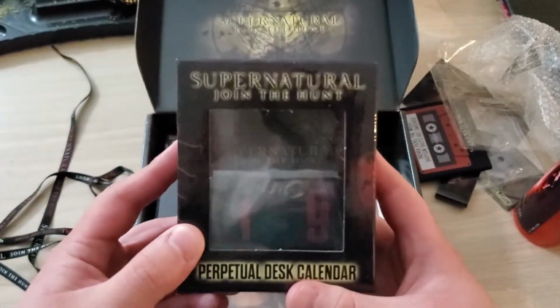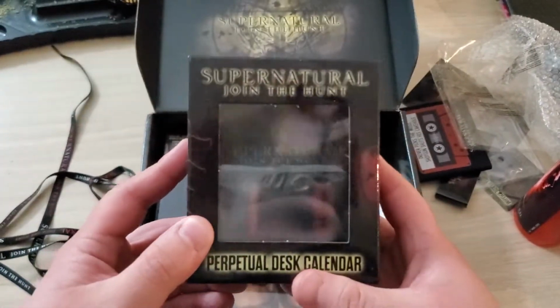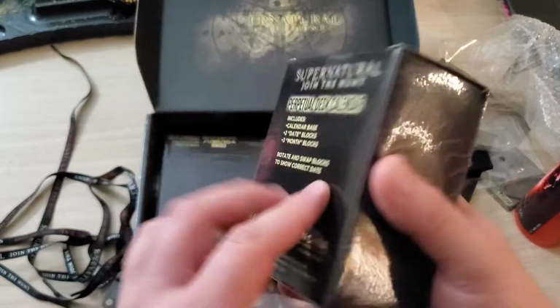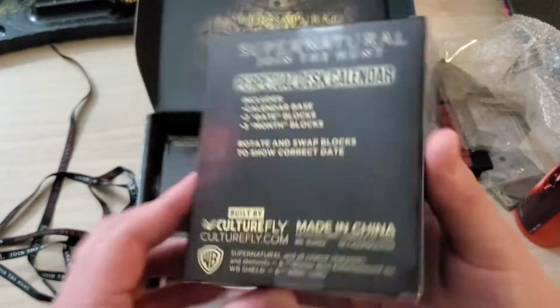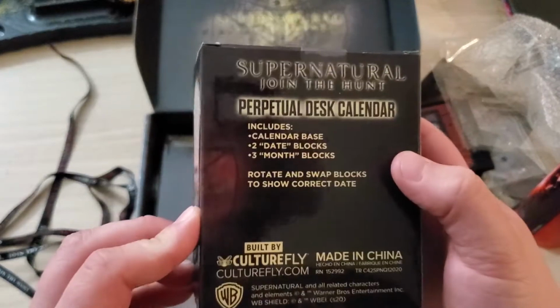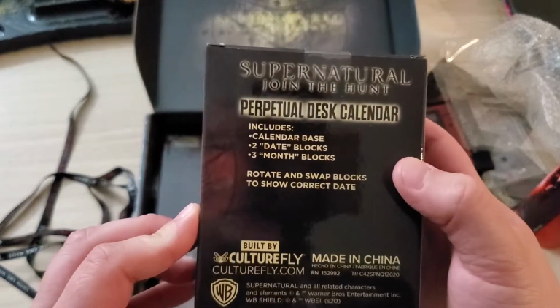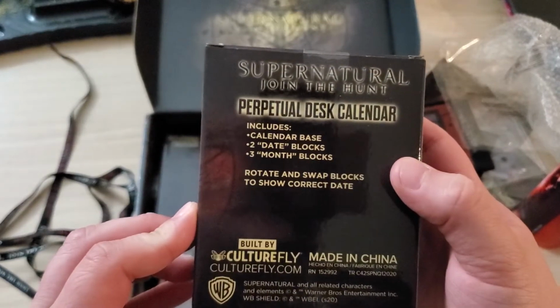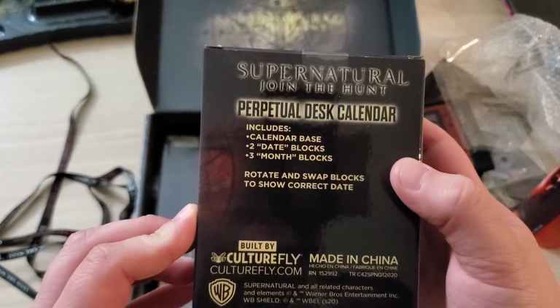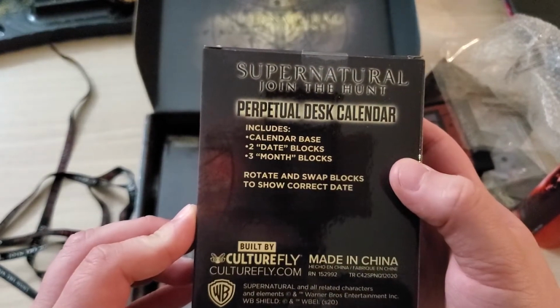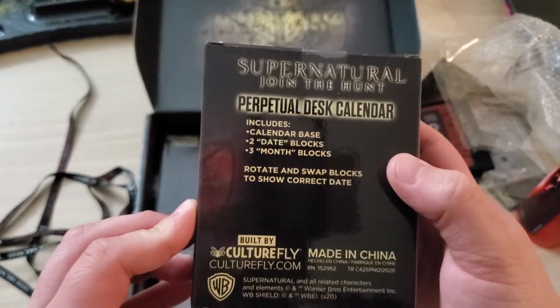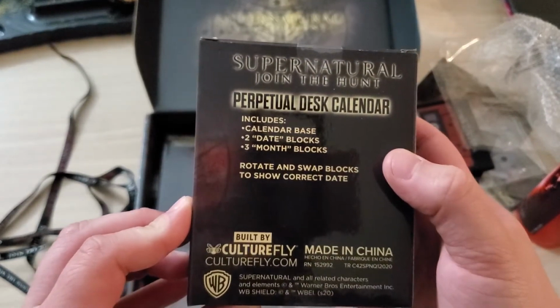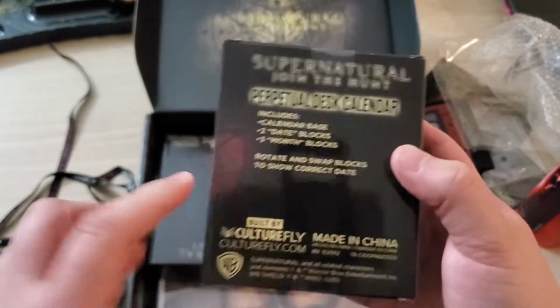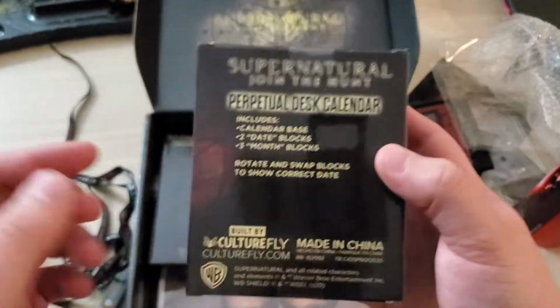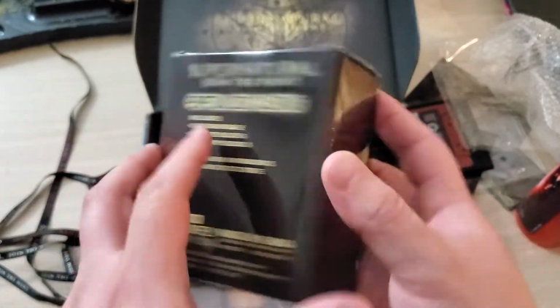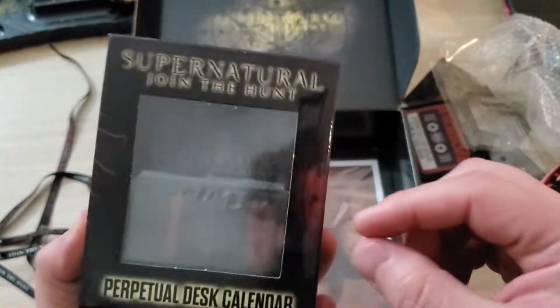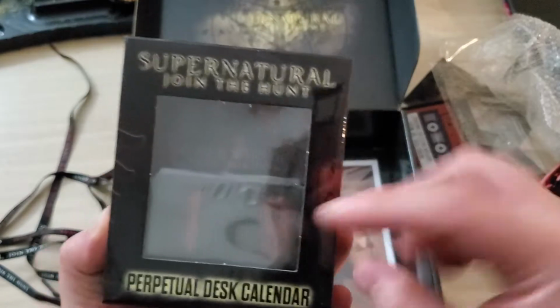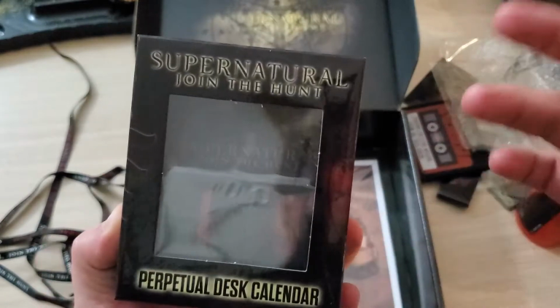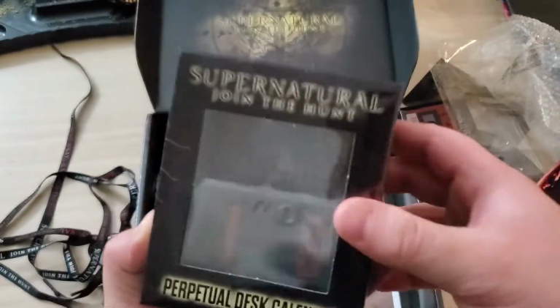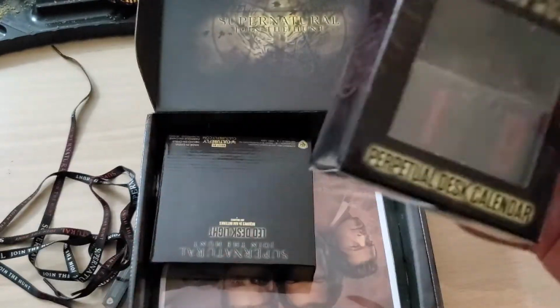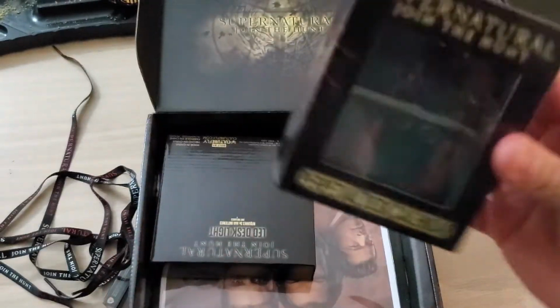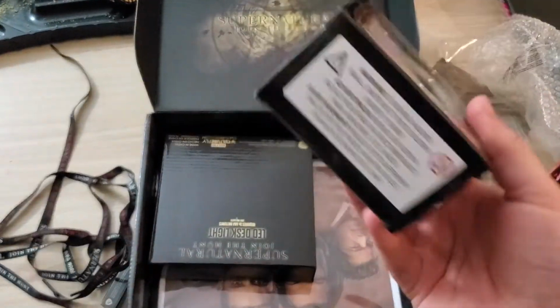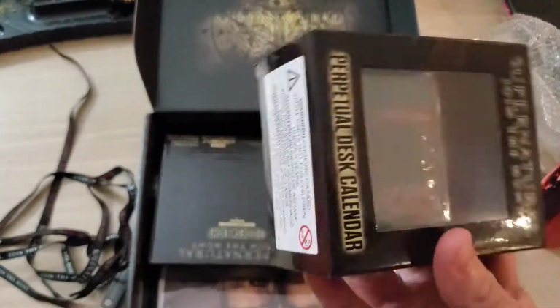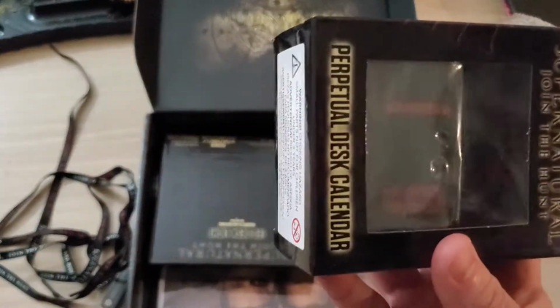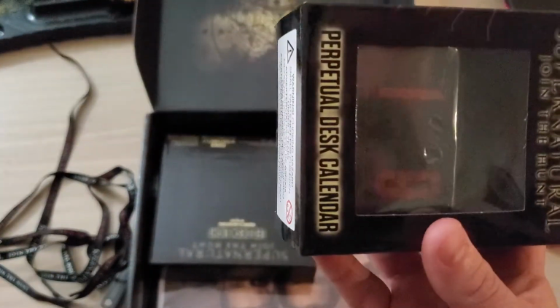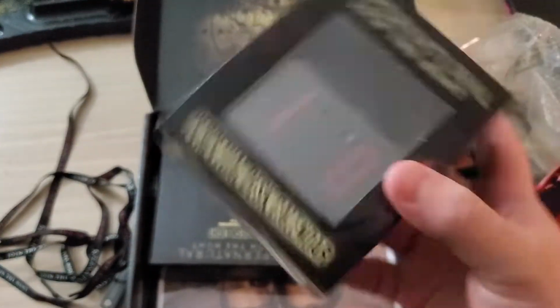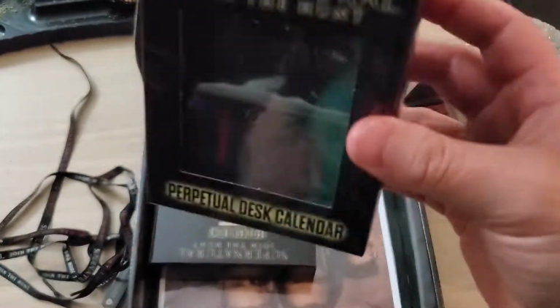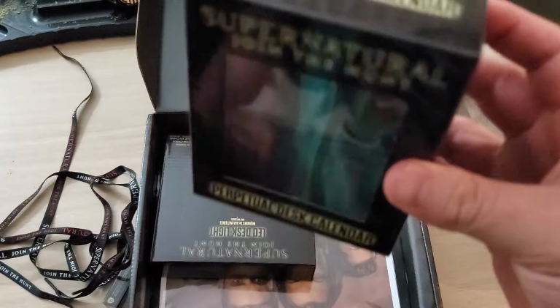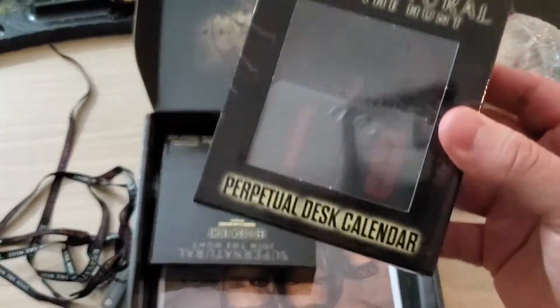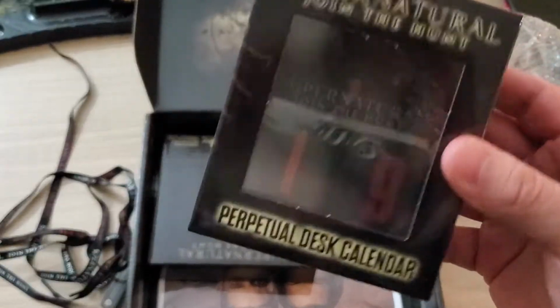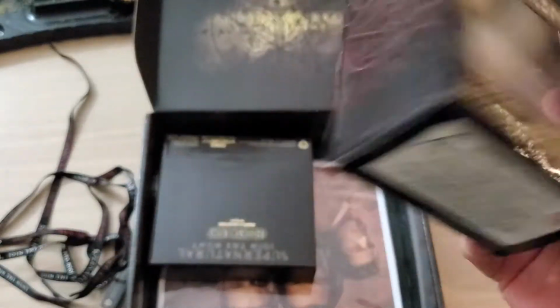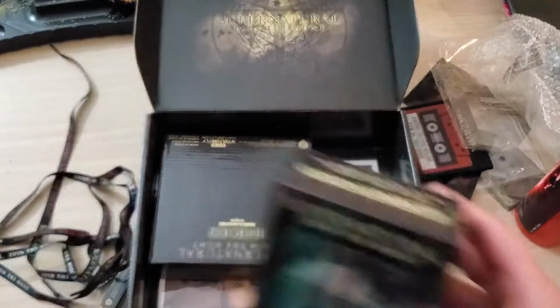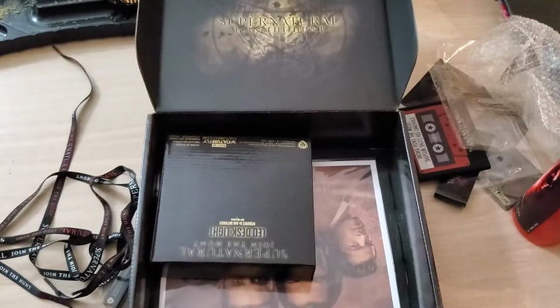We got a perpetual desk calendar — calendar base, two day blocks, three month block. You guys know how that goes, just change the blocks out. I actually like the colors of it, so I'll probably keep this as well.